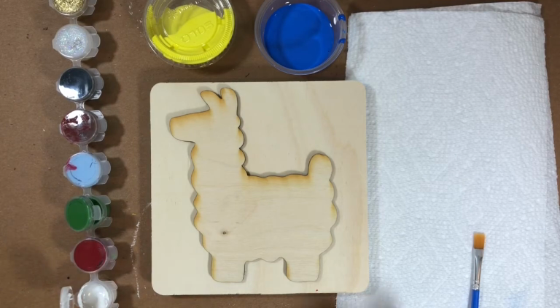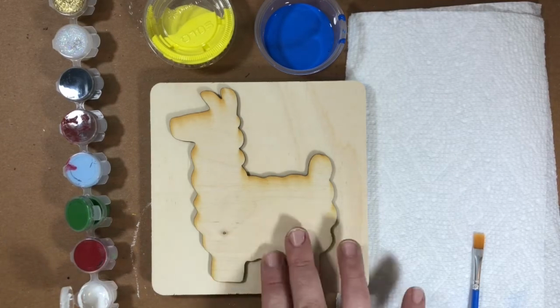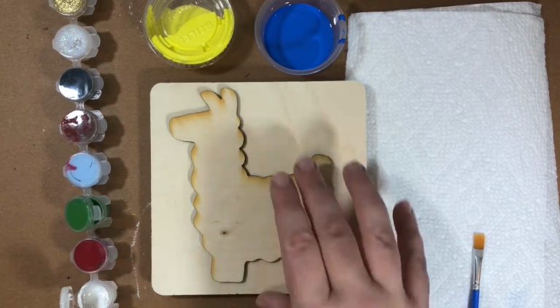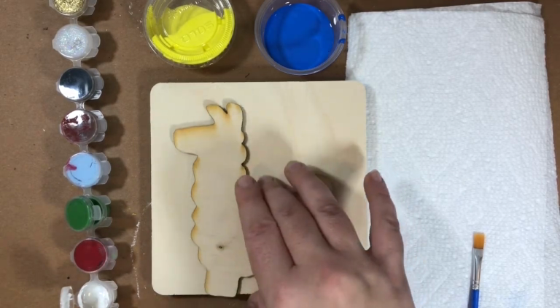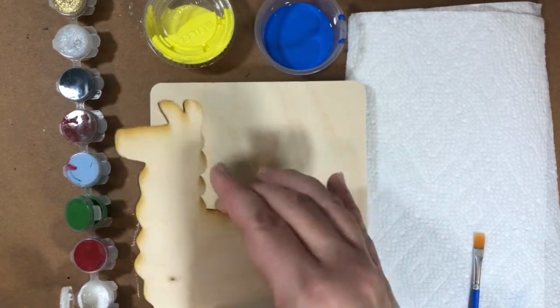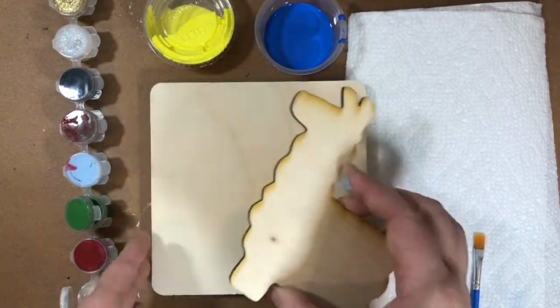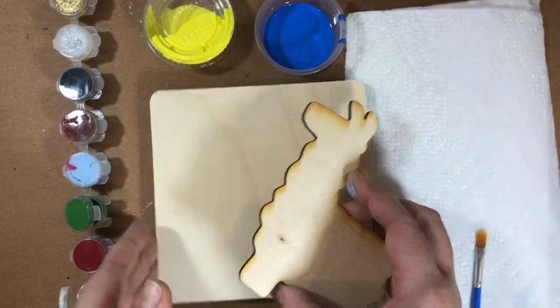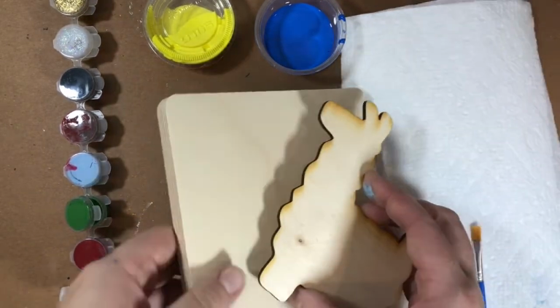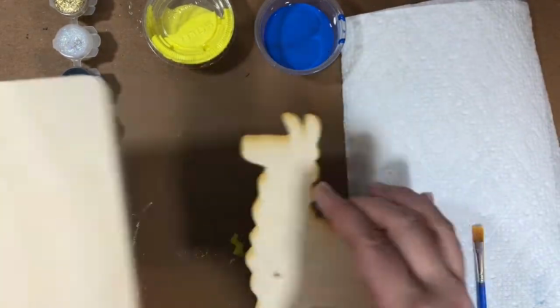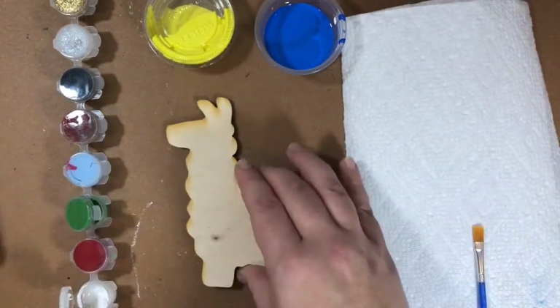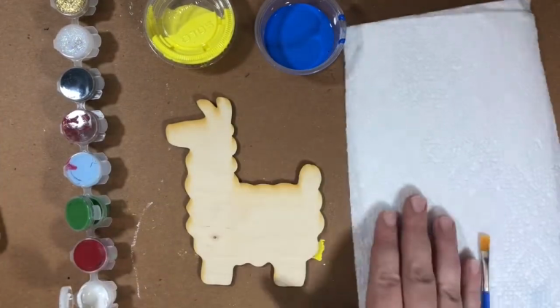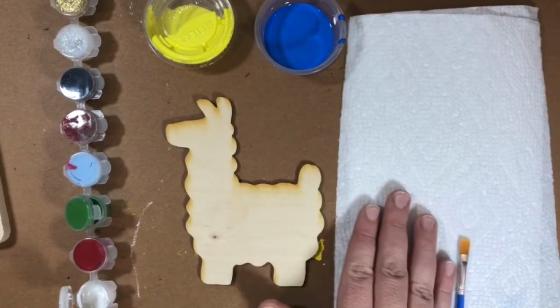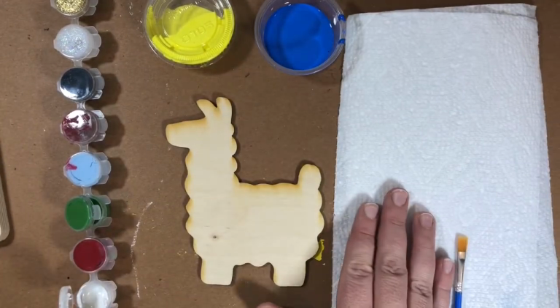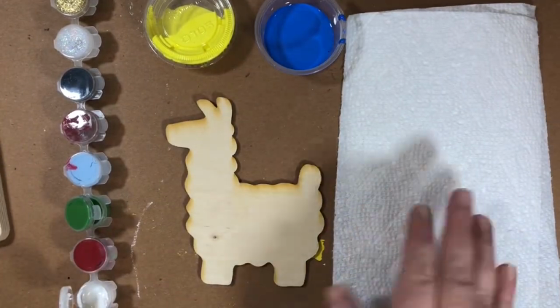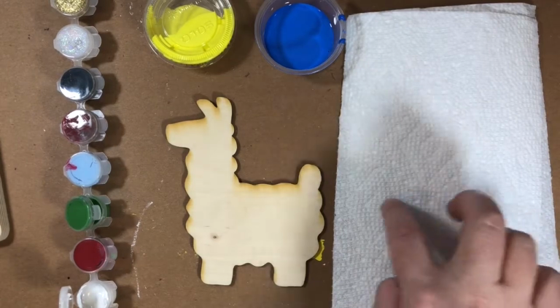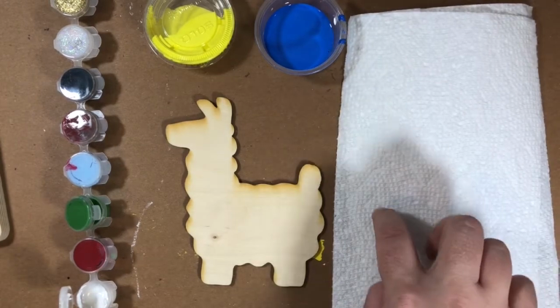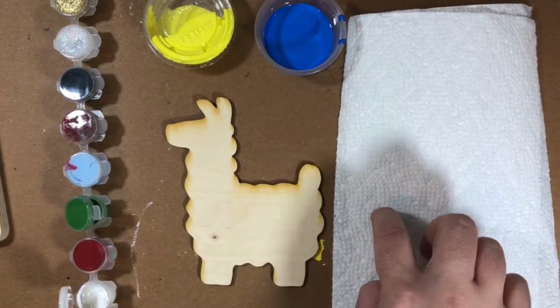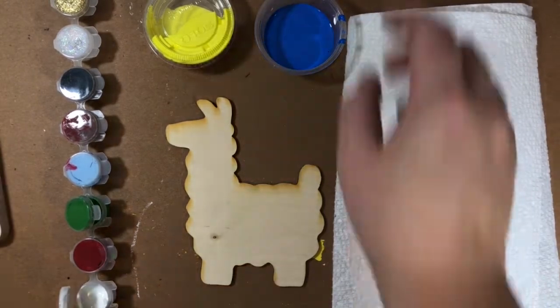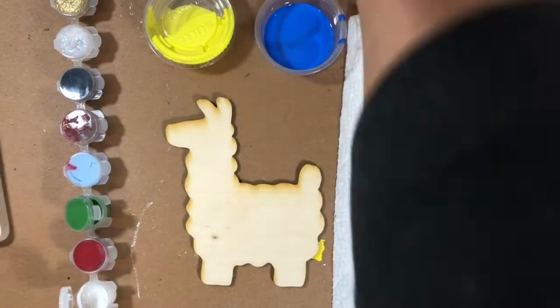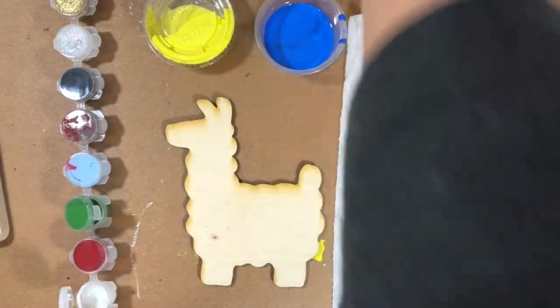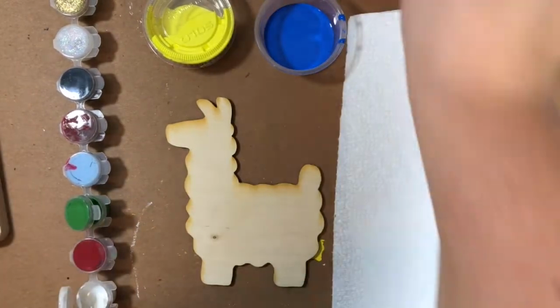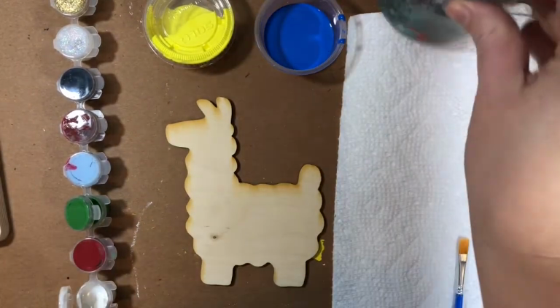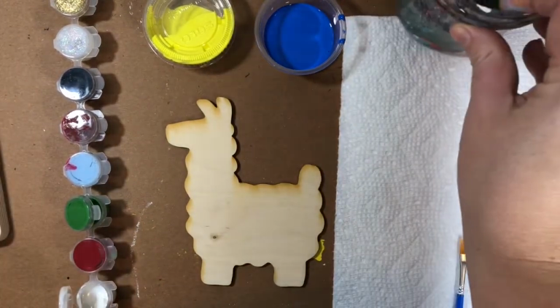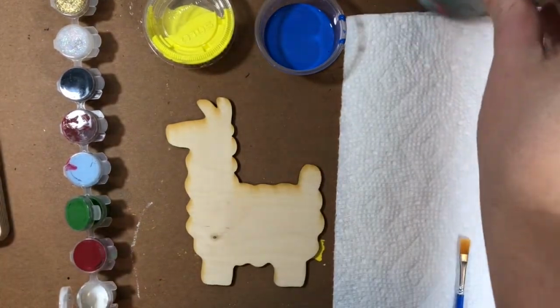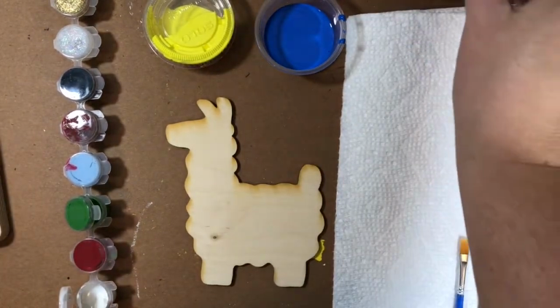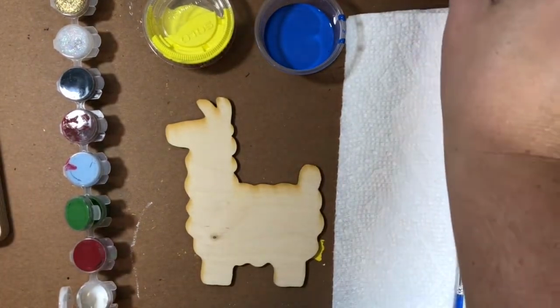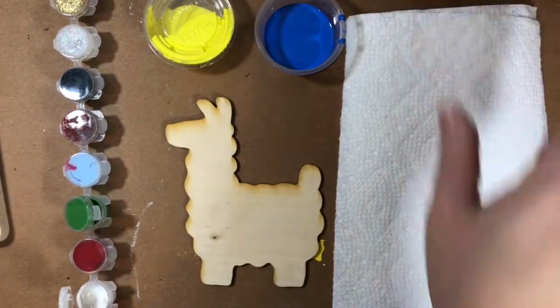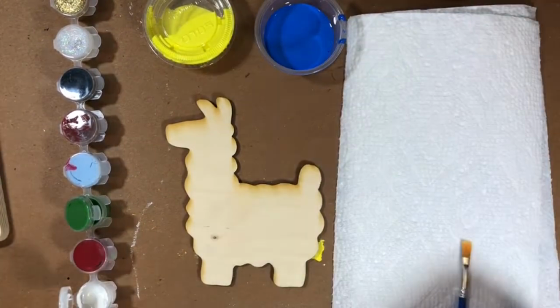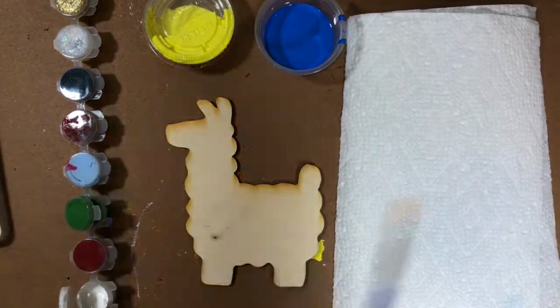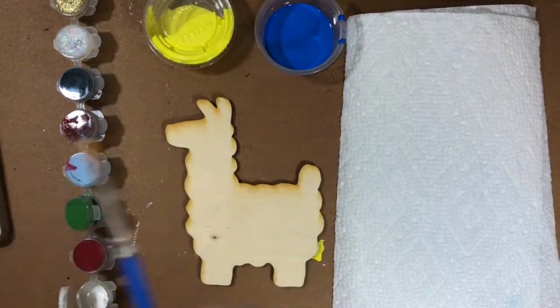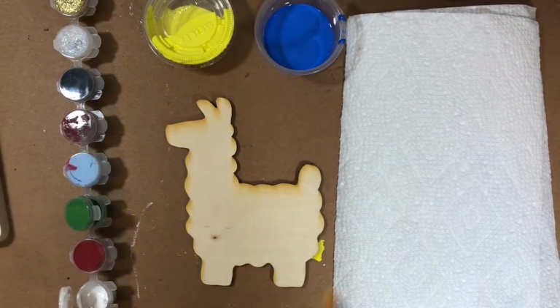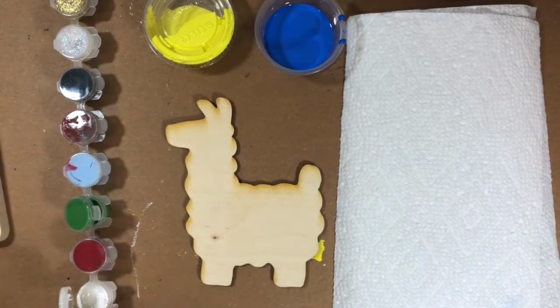Our first step is we're going to paint this llama. In addition to your kit, you need to have some paper towels nearby and some water nearby to wash your paintbrush when you change colors.